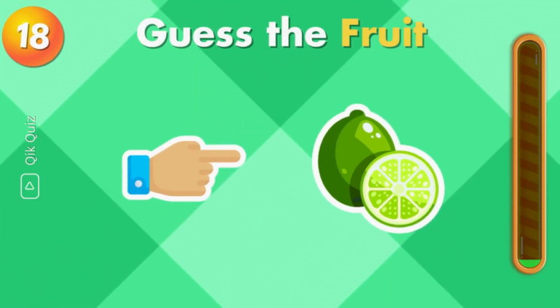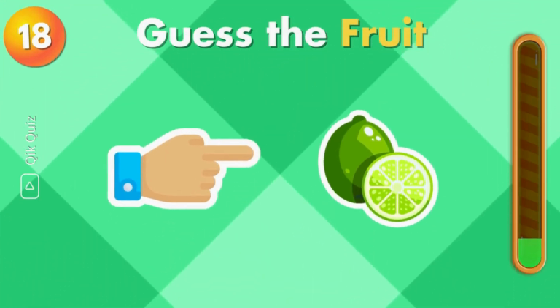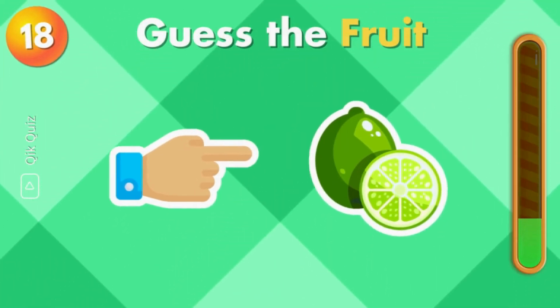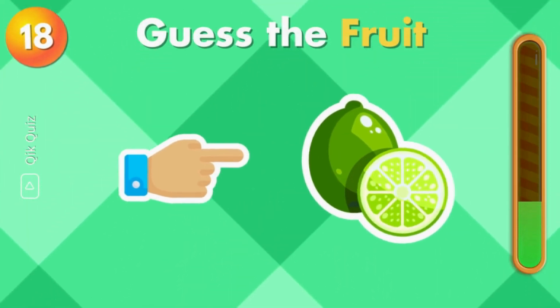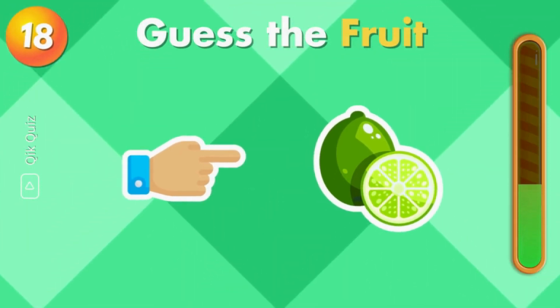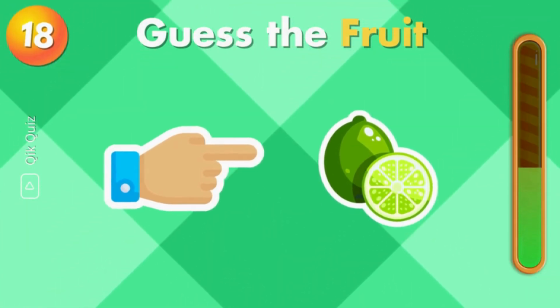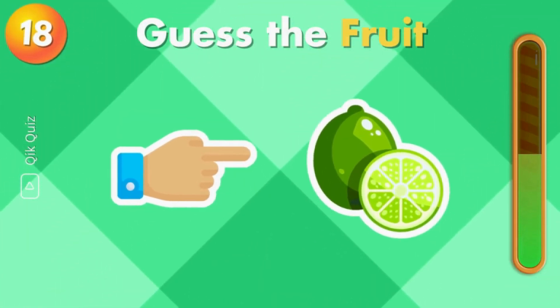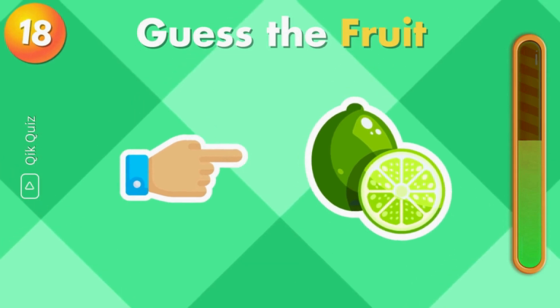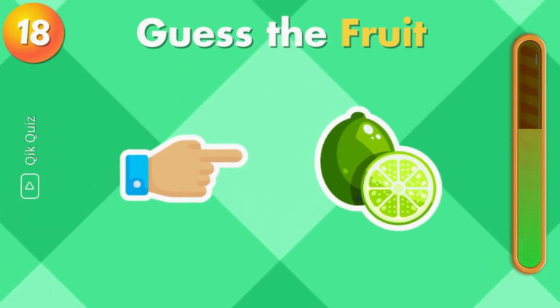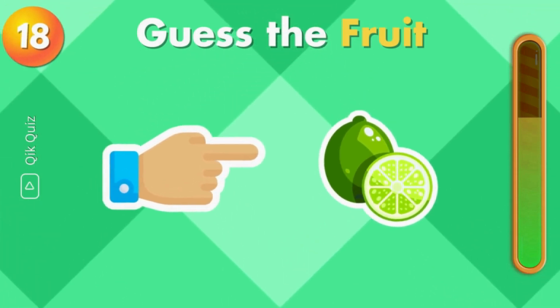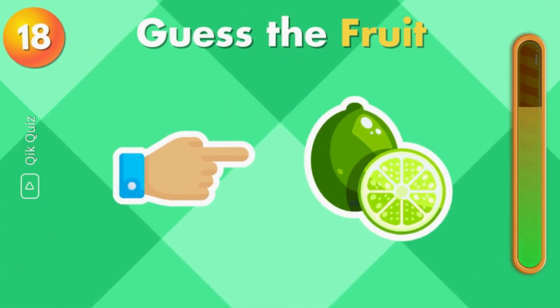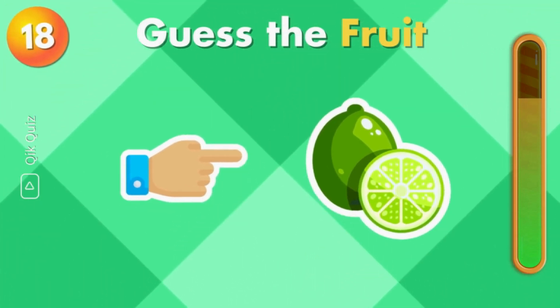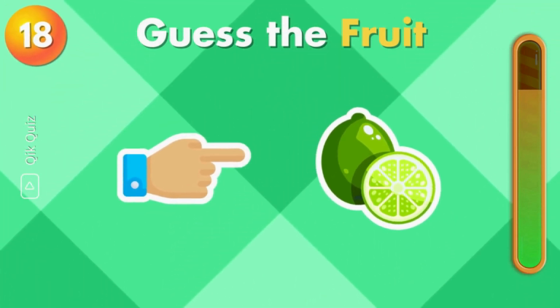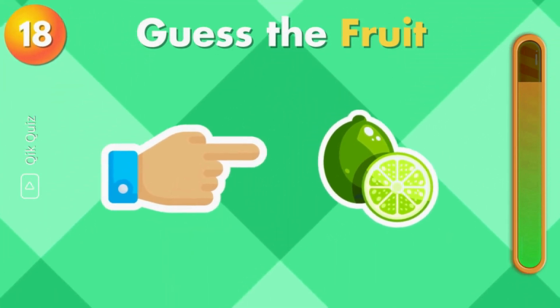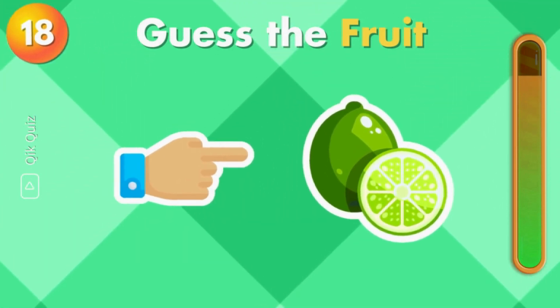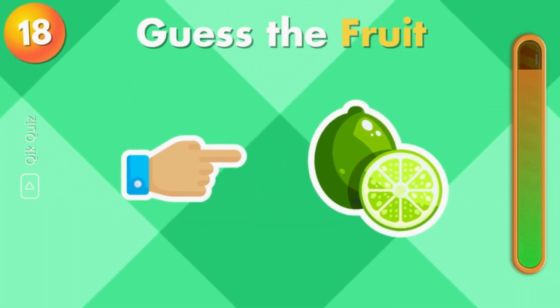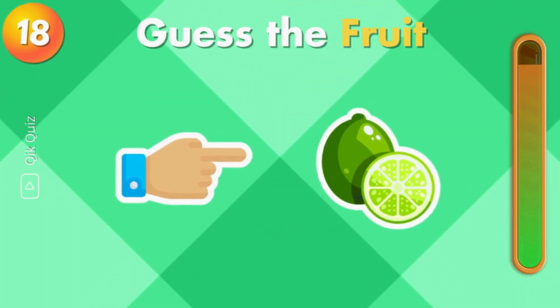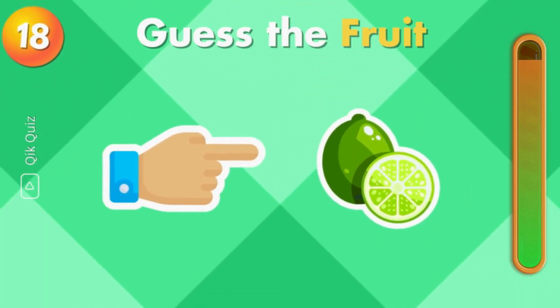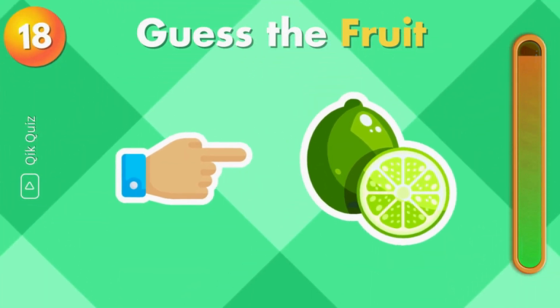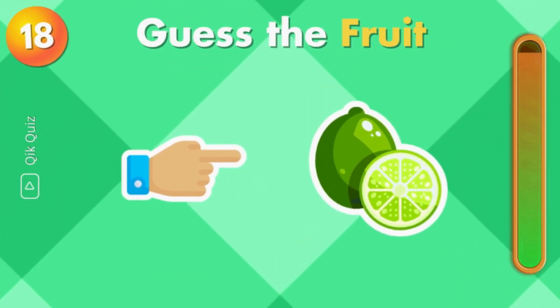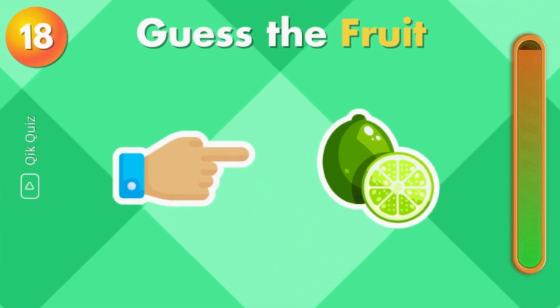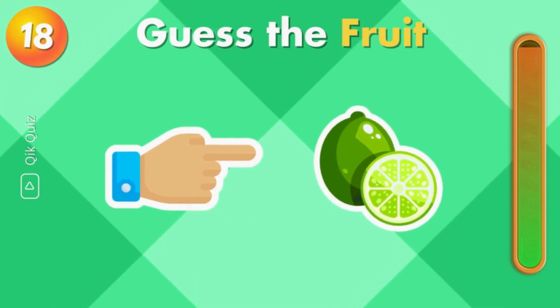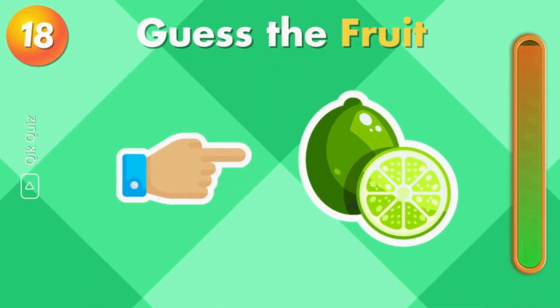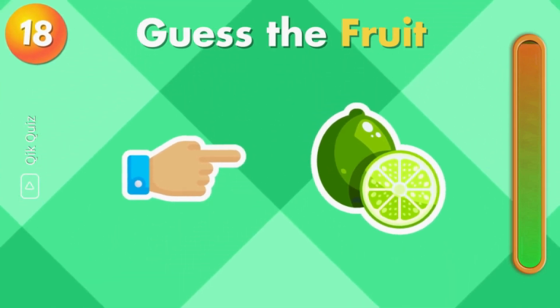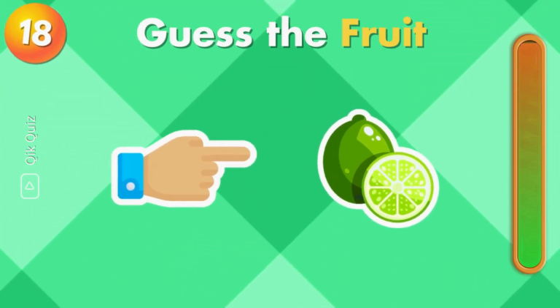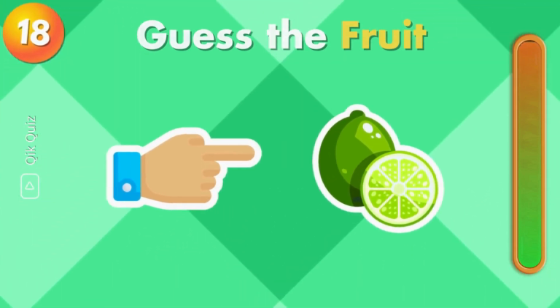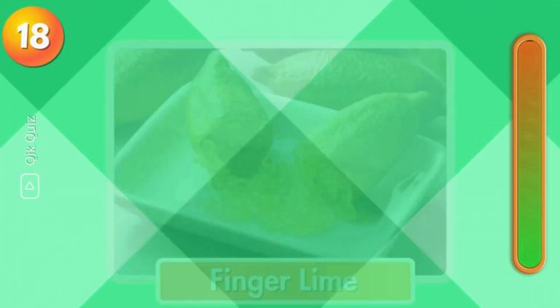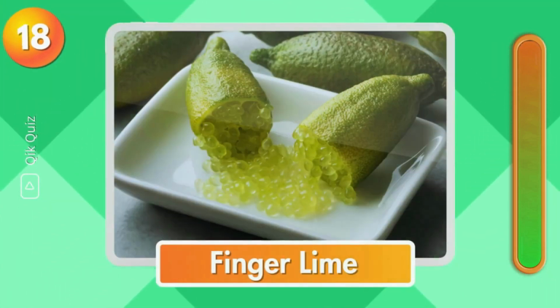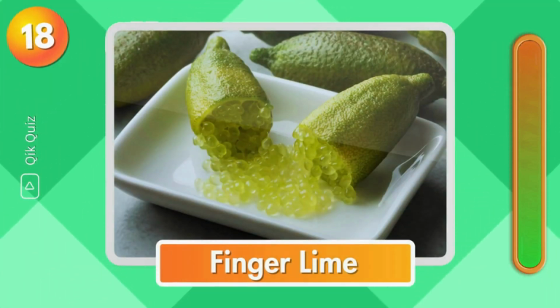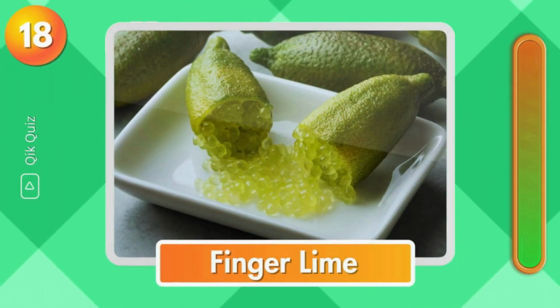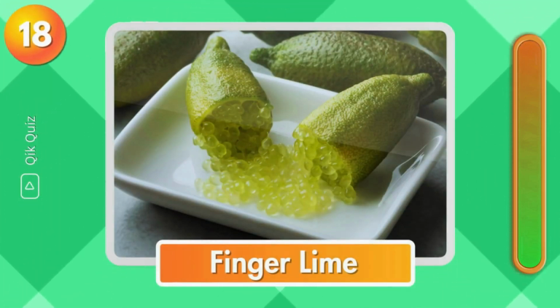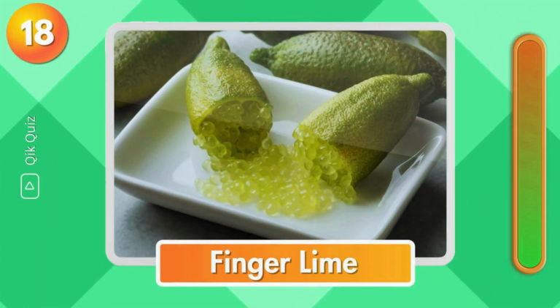Can you guess the fruit? It's finger lime.